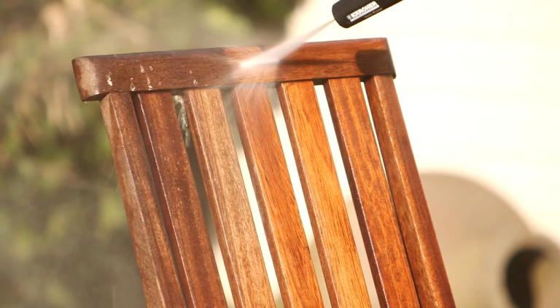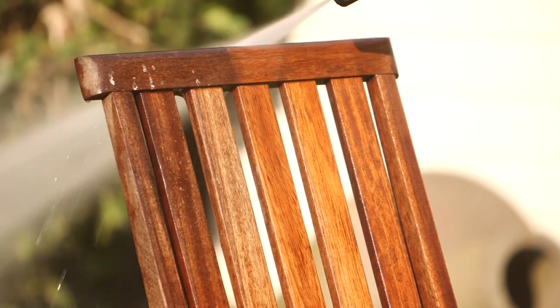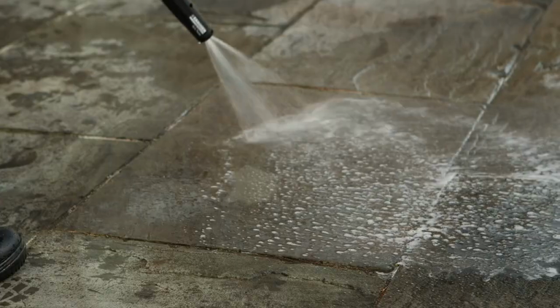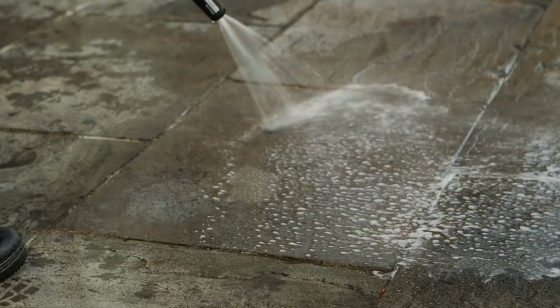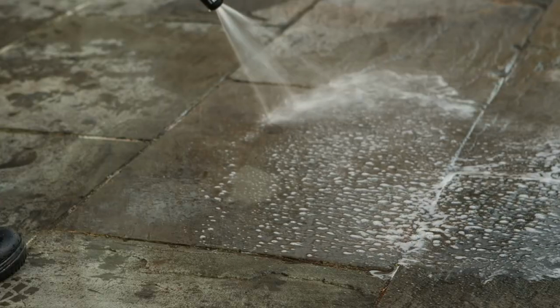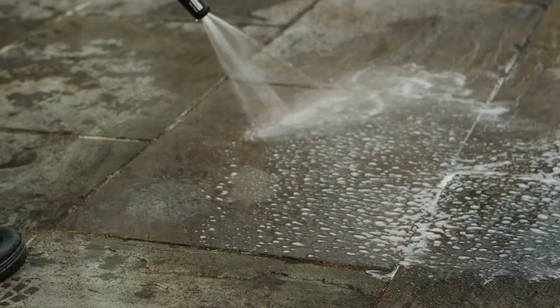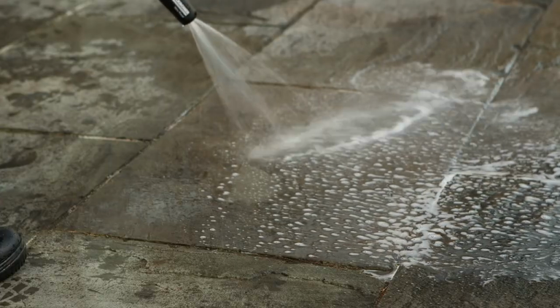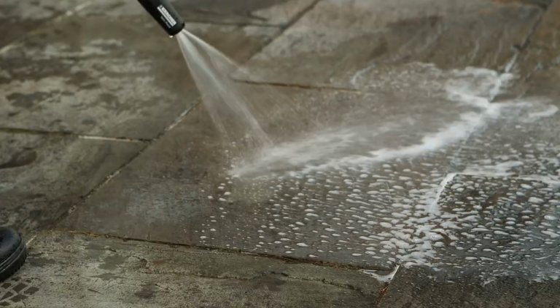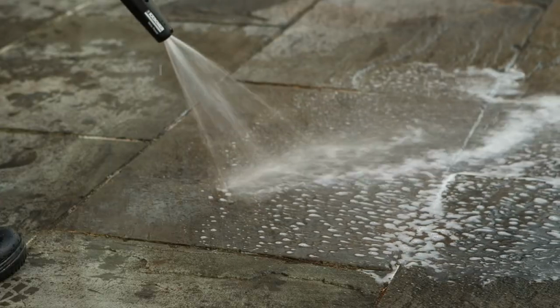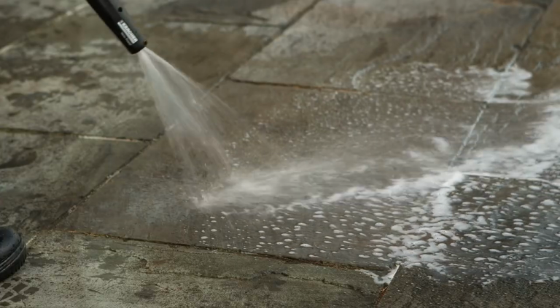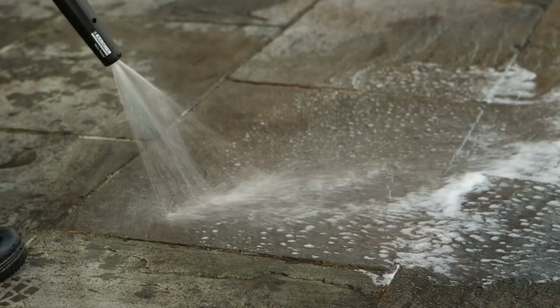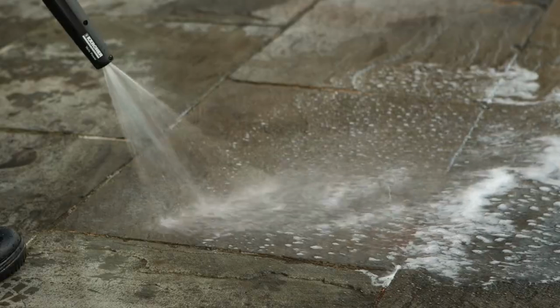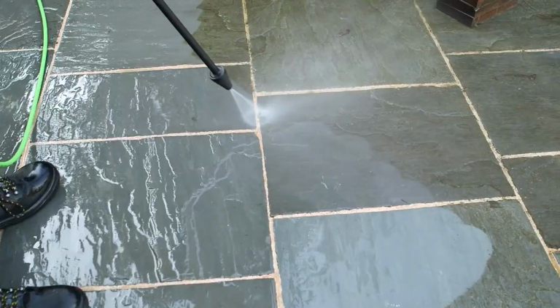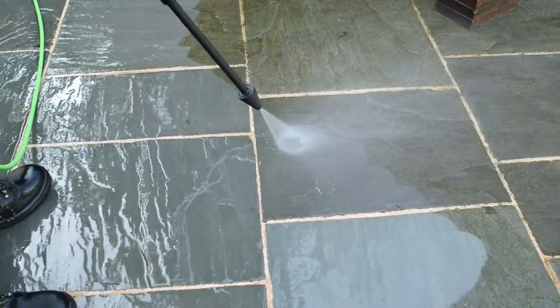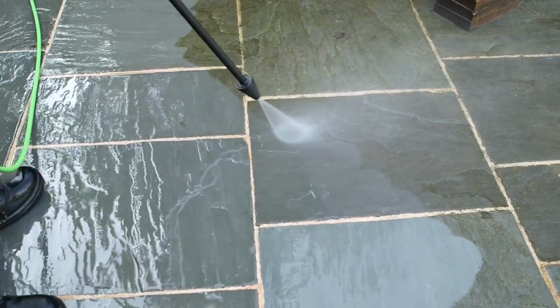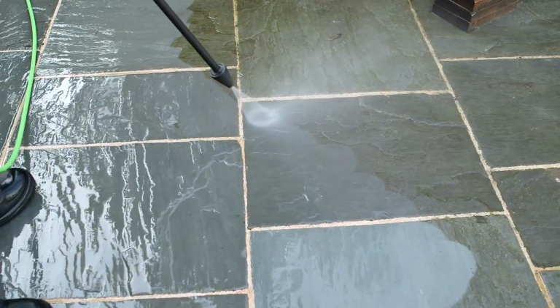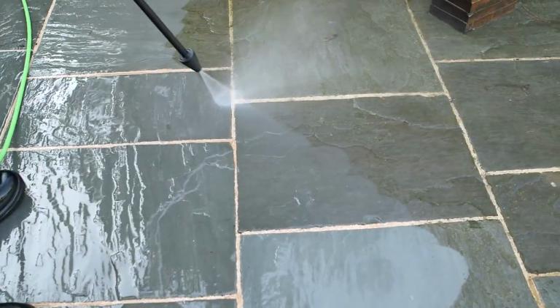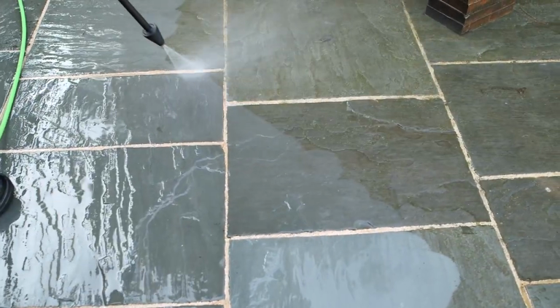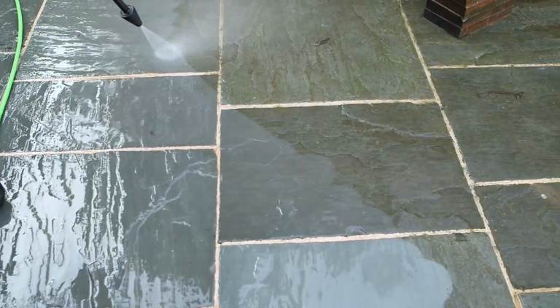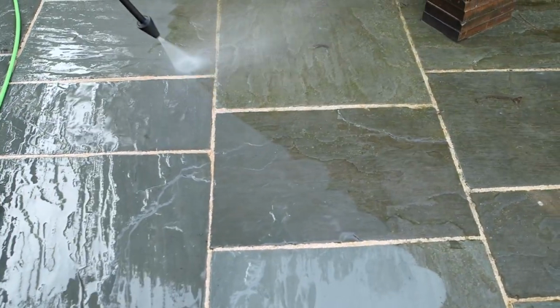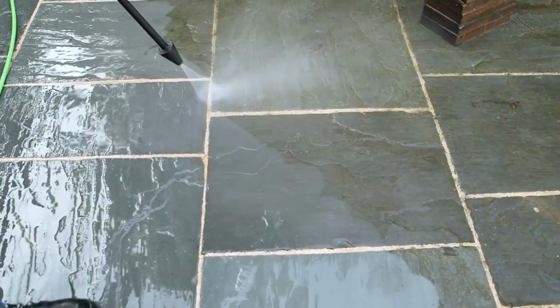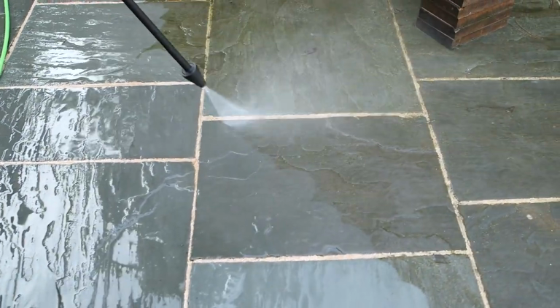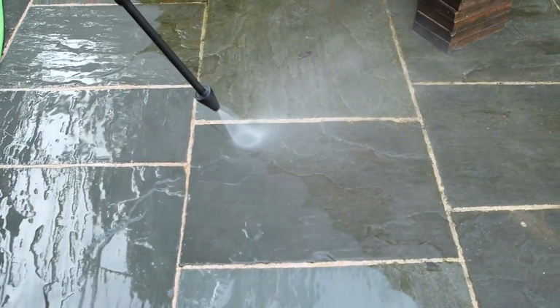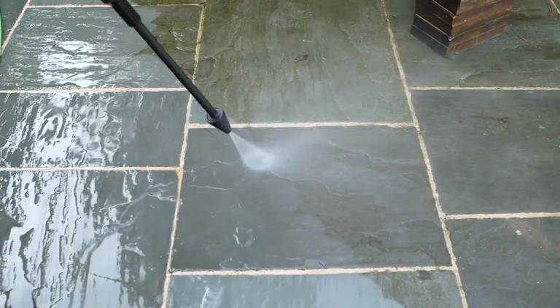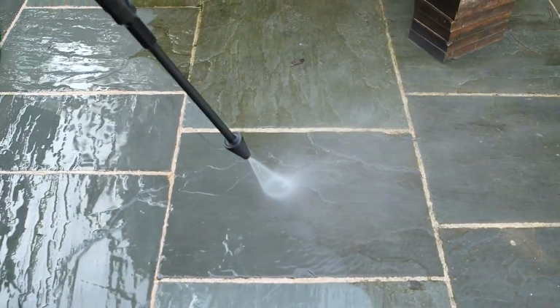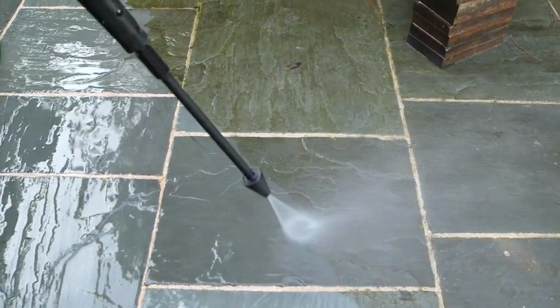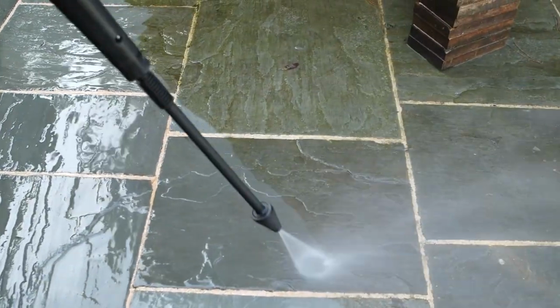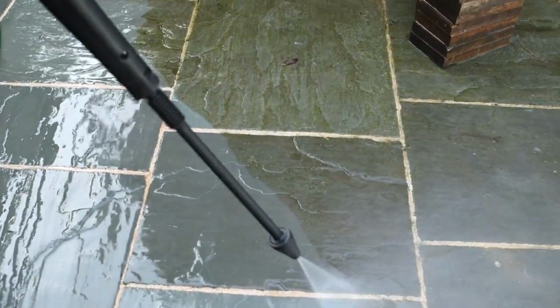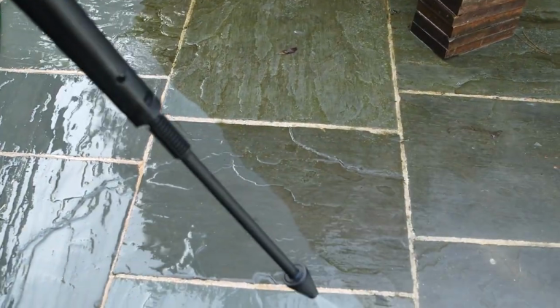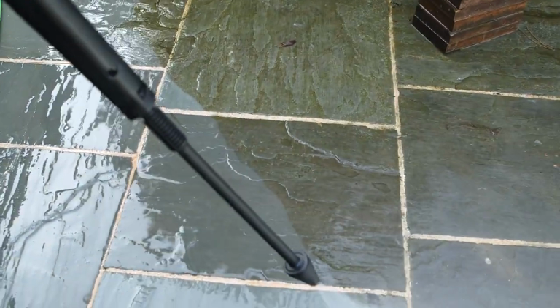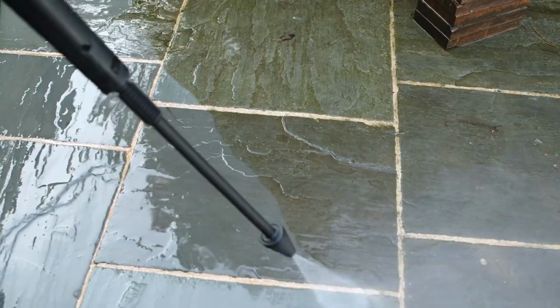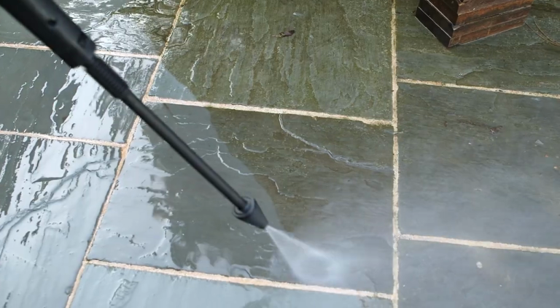Detergent helps break down stubborn dirt before using your high pressure jet, saving you time, water and energy and giving you the best possible results.